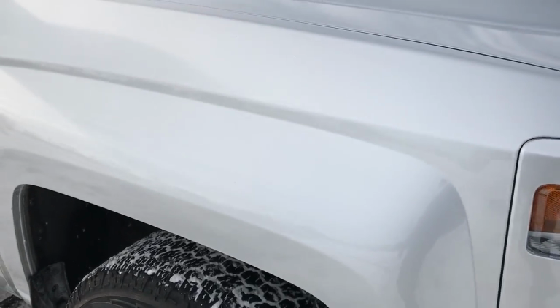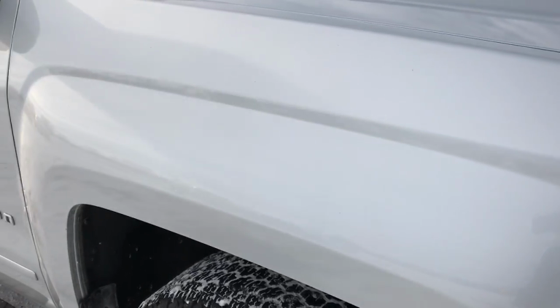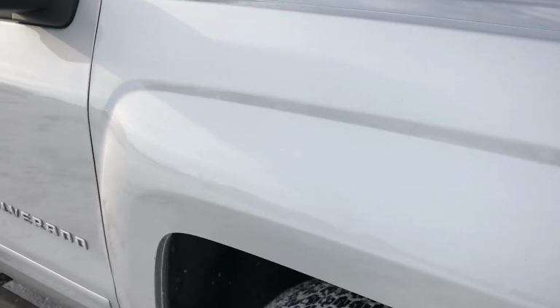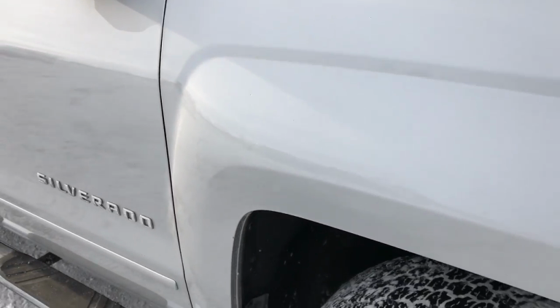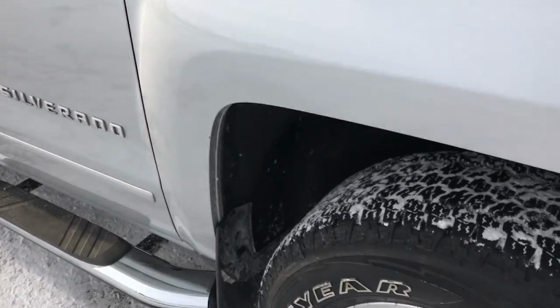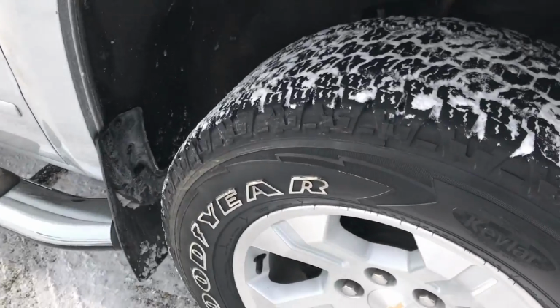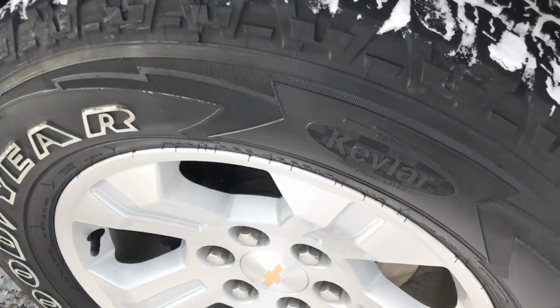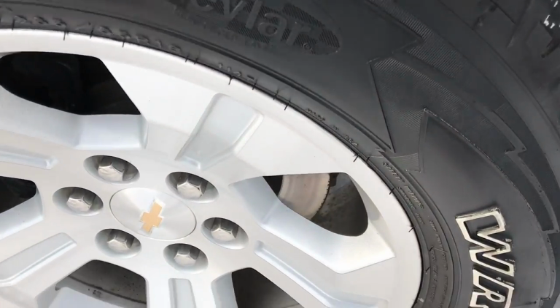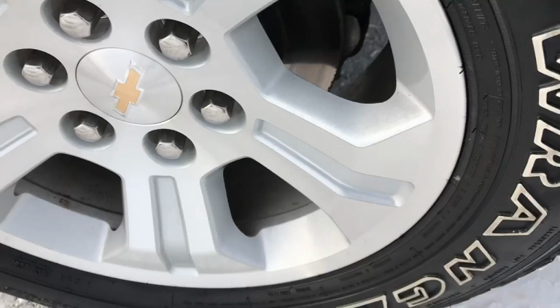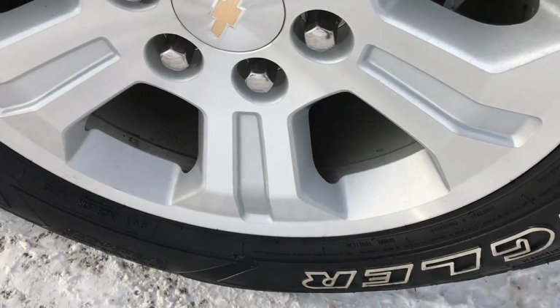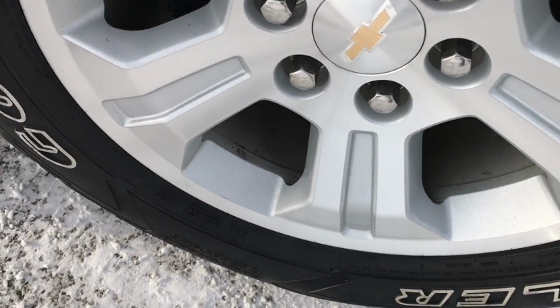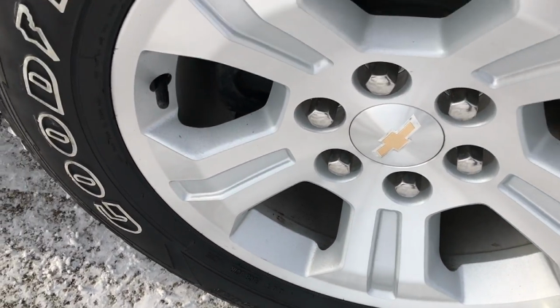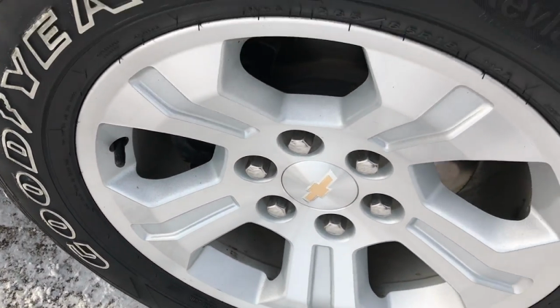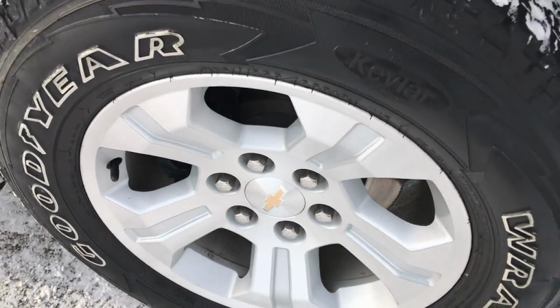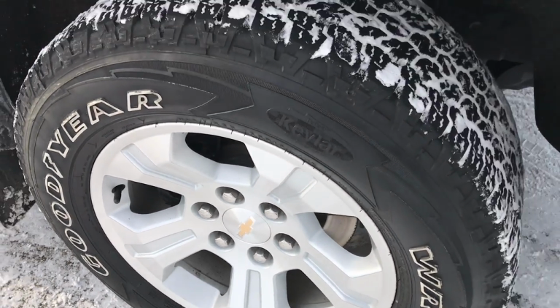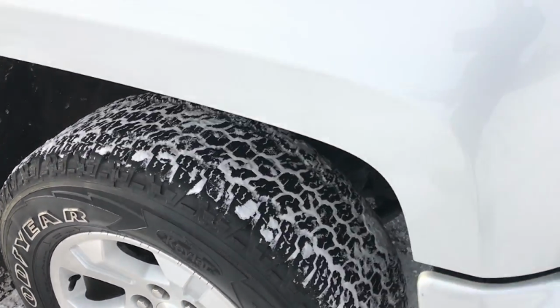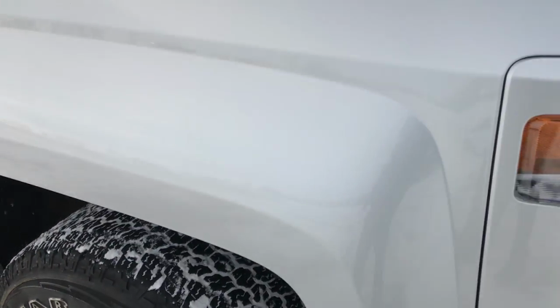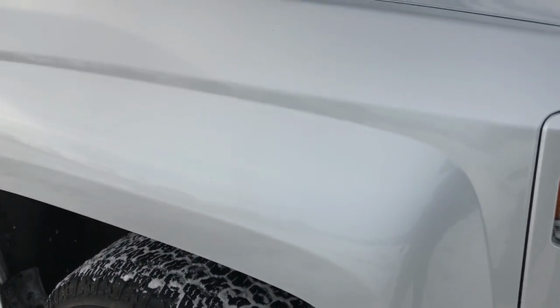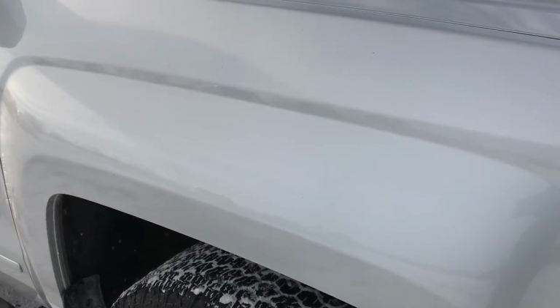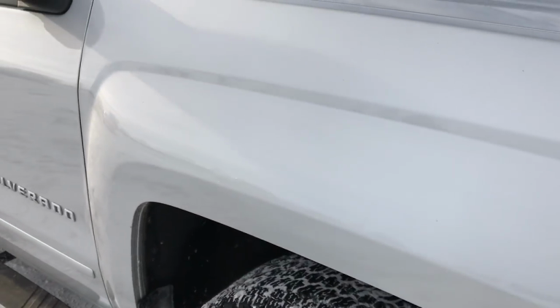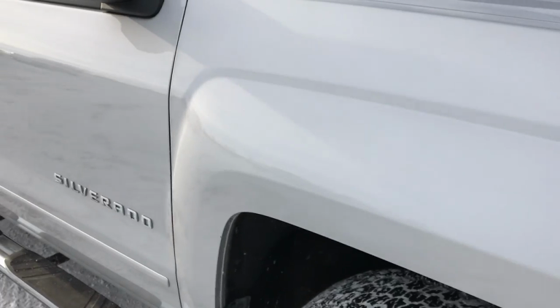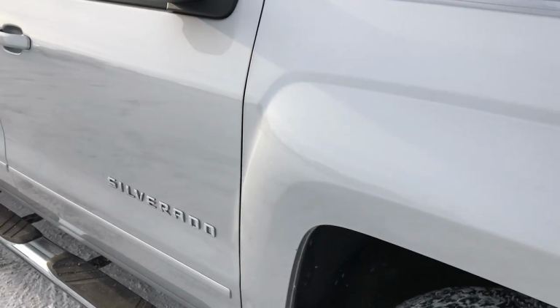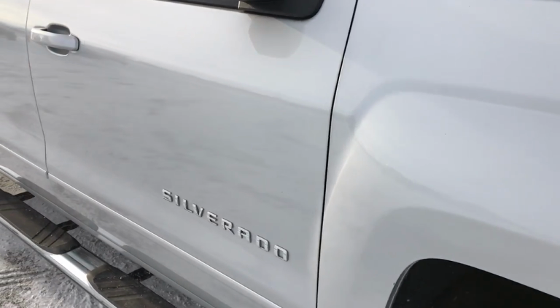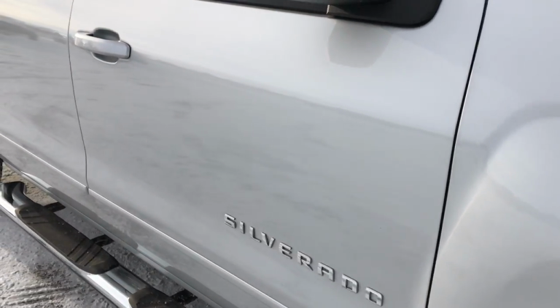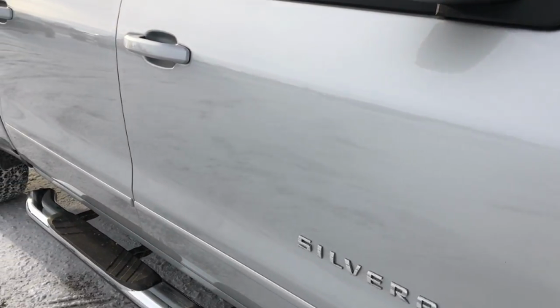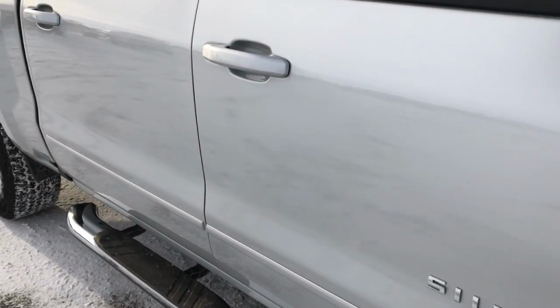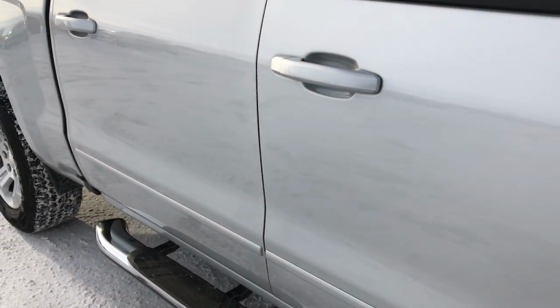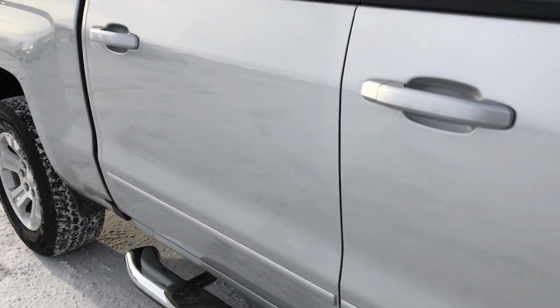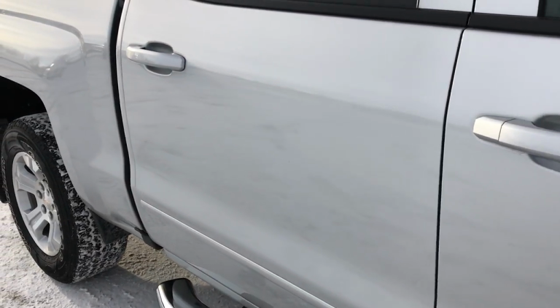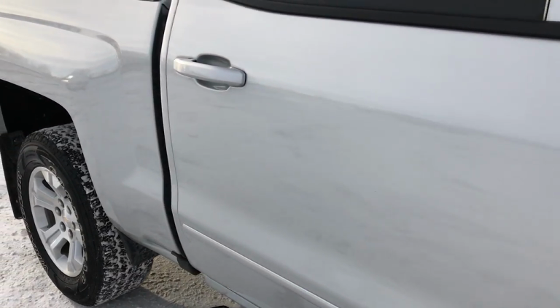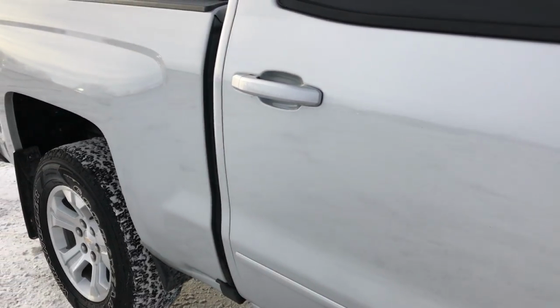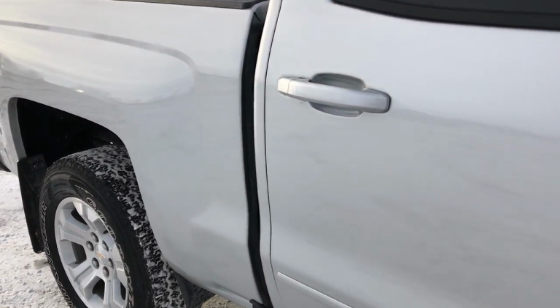Passenger side fender is in excellent condition. Passenger side rim — no scuffs or scrapes. And as we go down this side of the truck, you can see just how clean that body is, how reflective and glass-like that paint is.